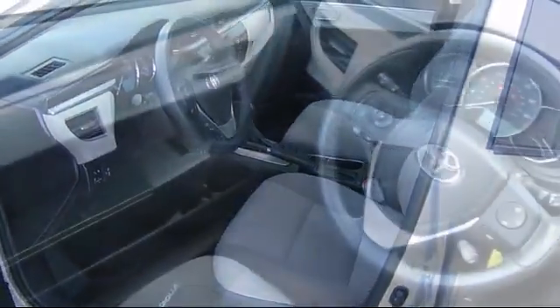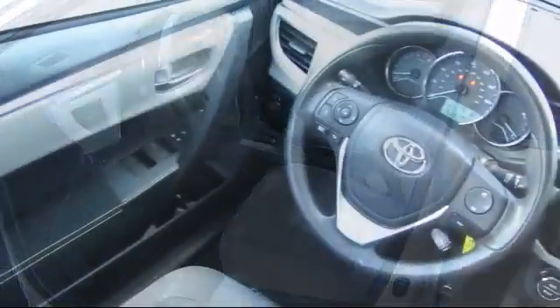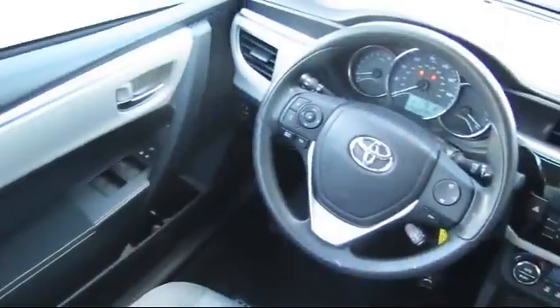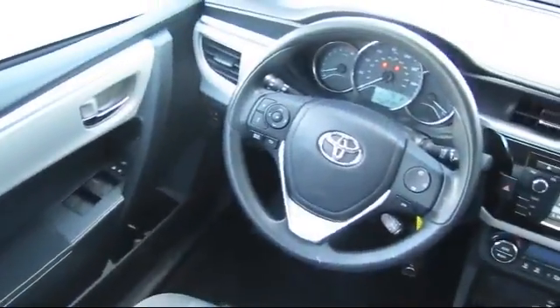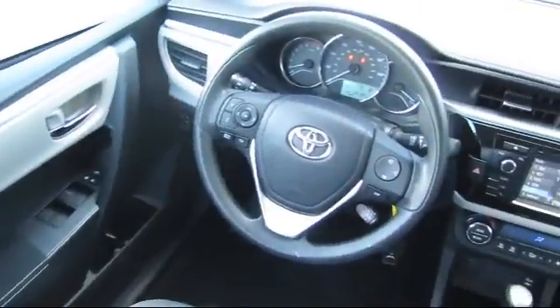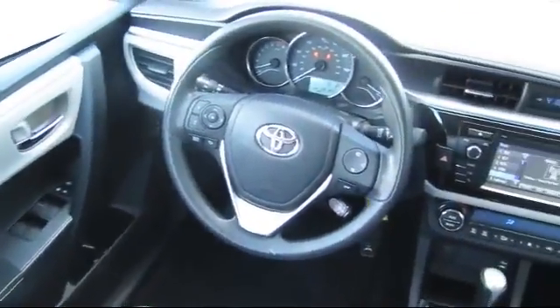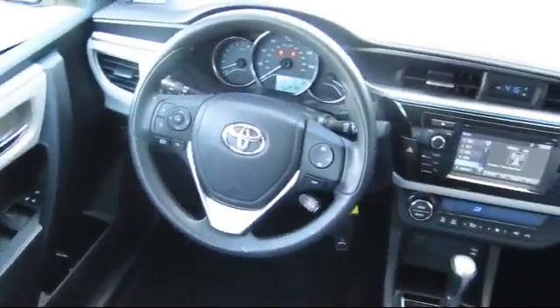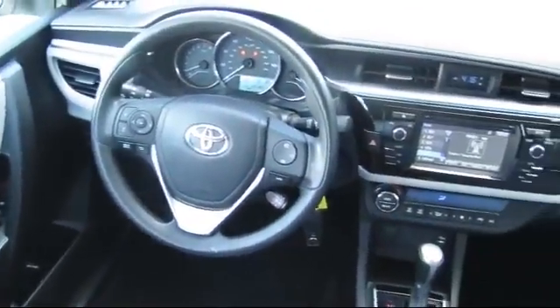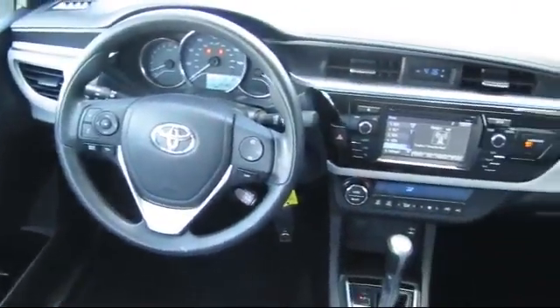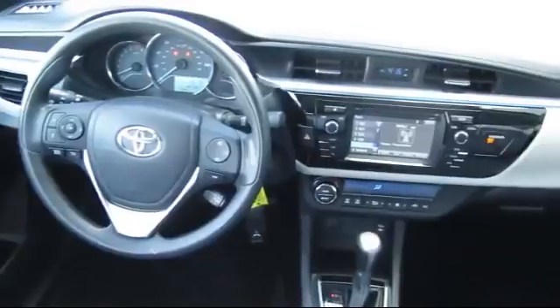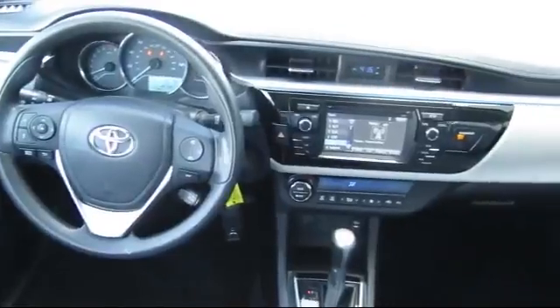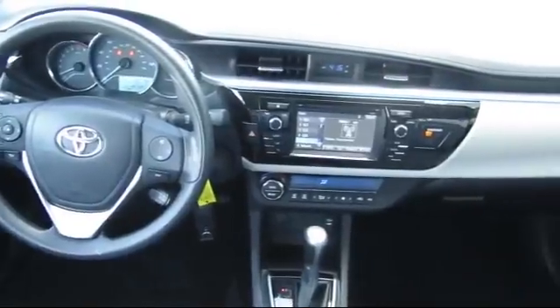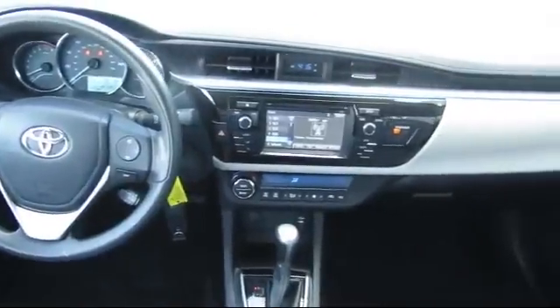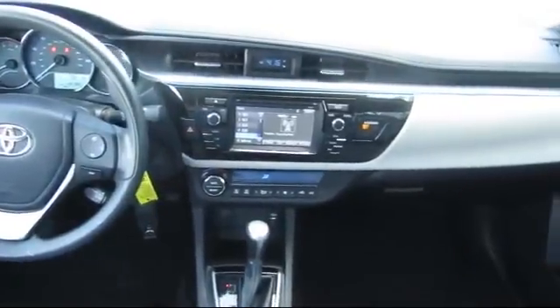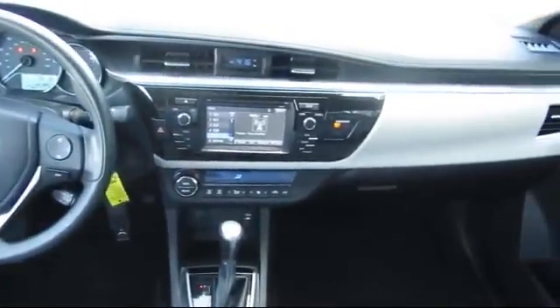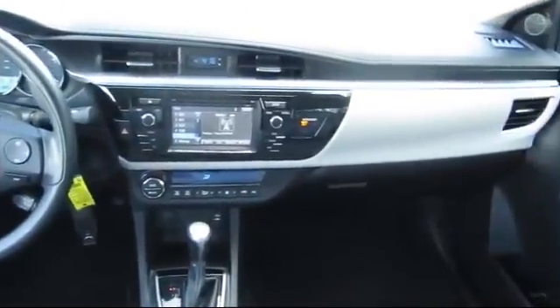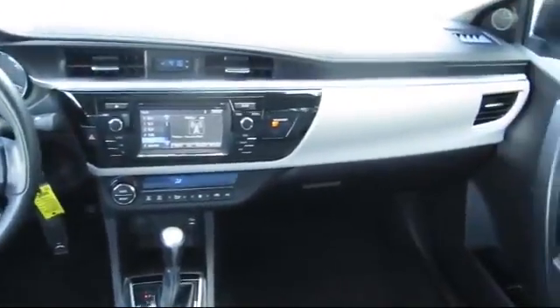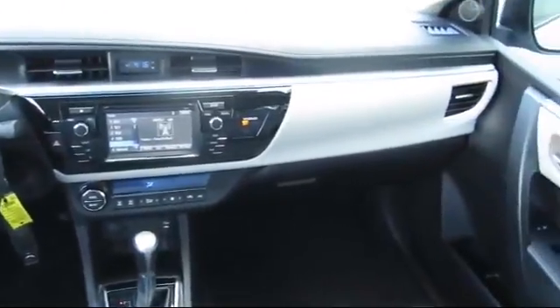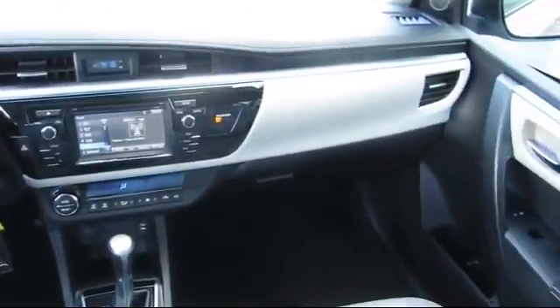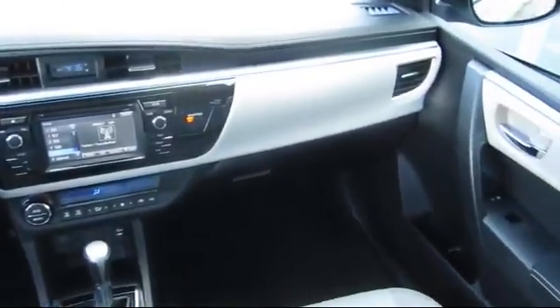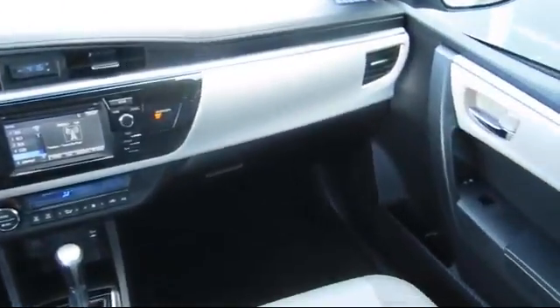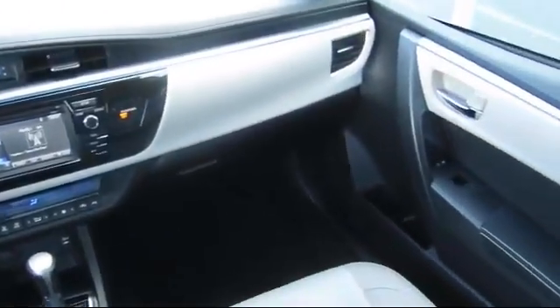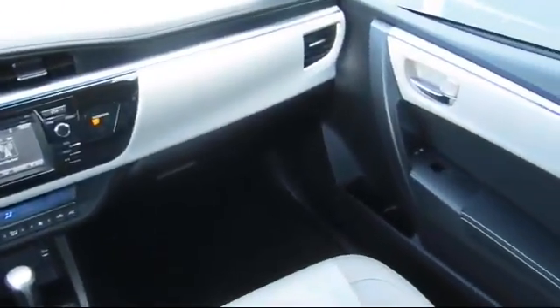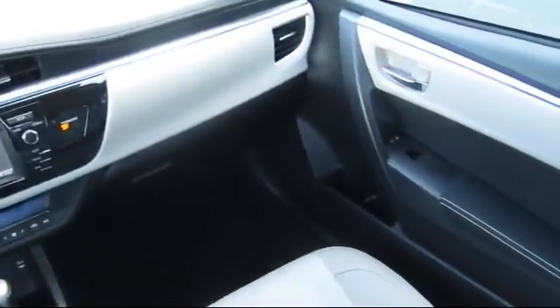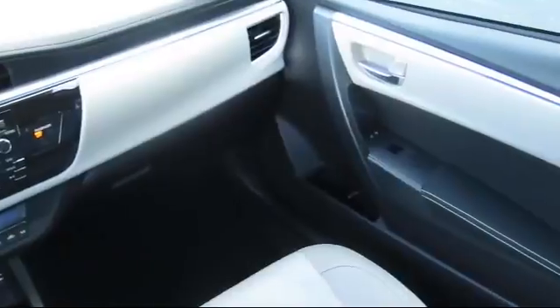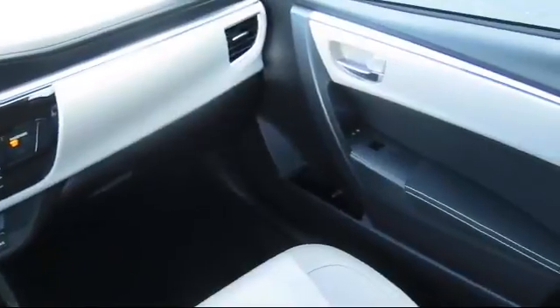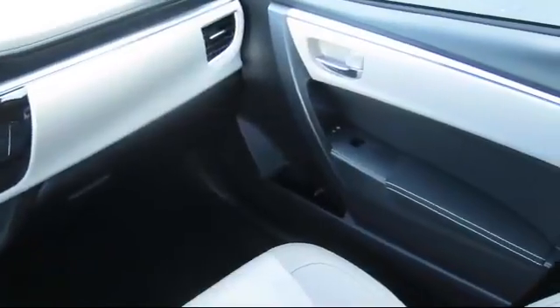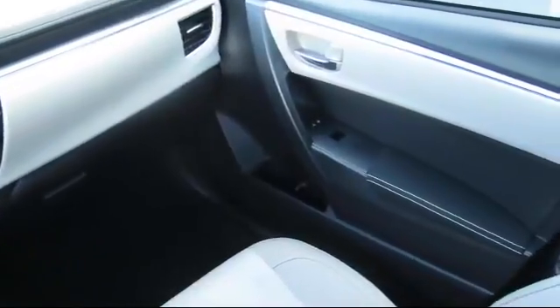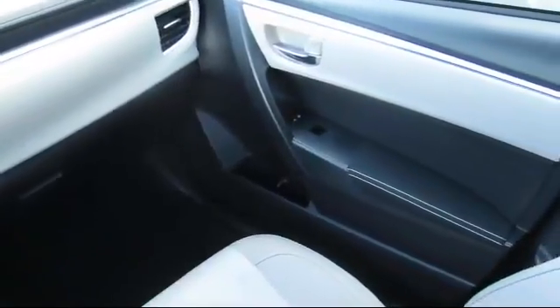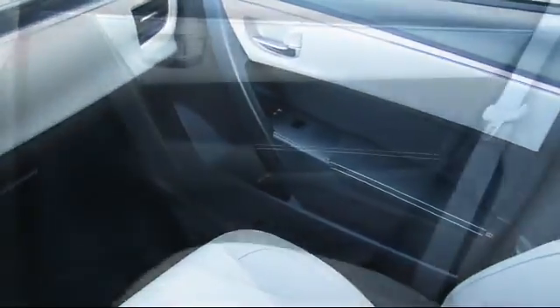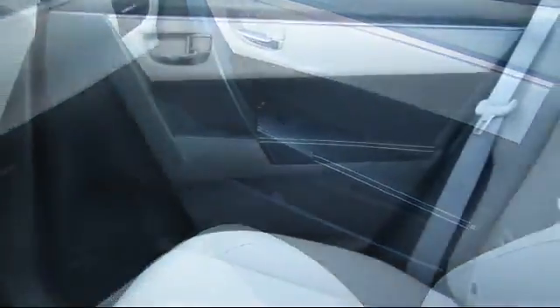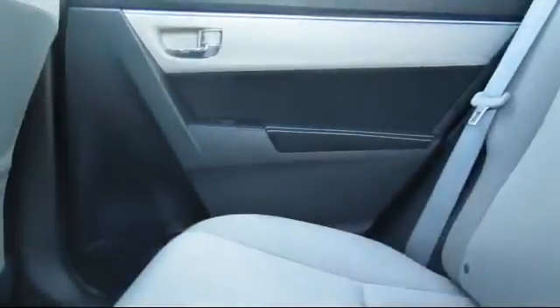Additional benefits include one year of roadside assistance, a Carfax vehicle history report, and more. Toyota Town of Stockton has a great selection of Toyota certified vehicles.